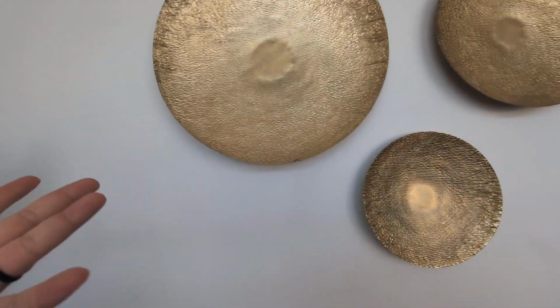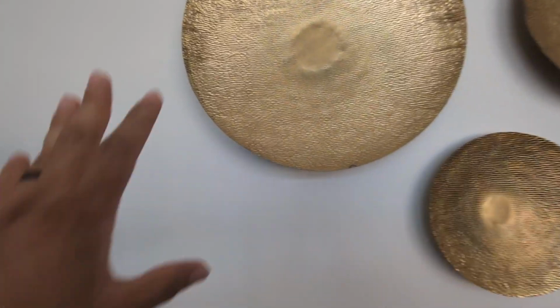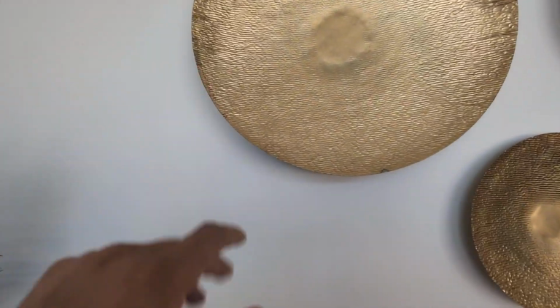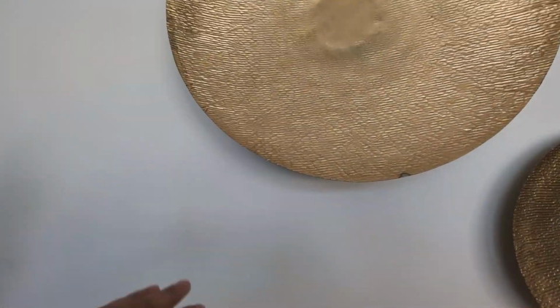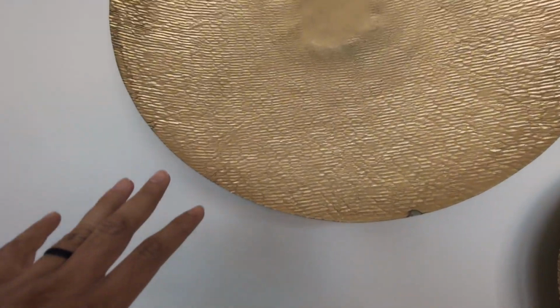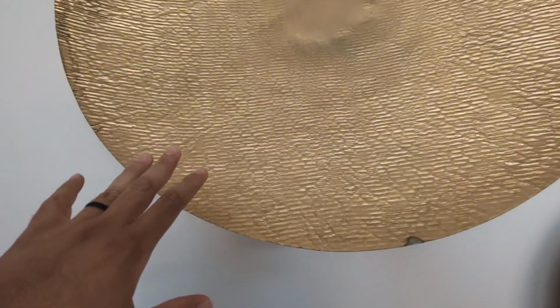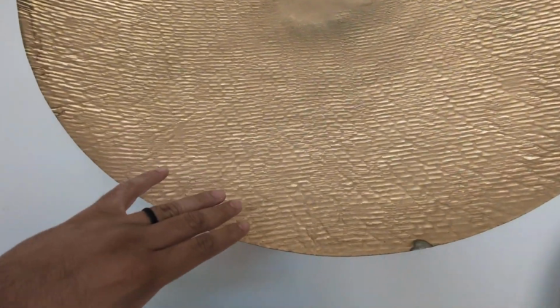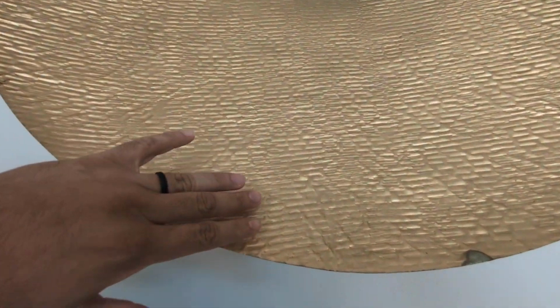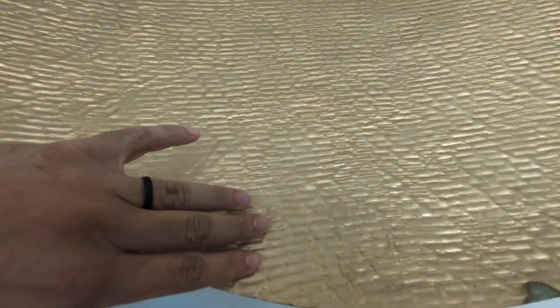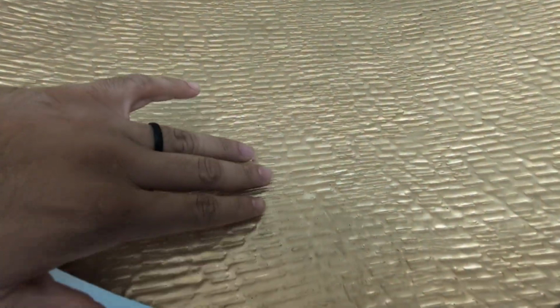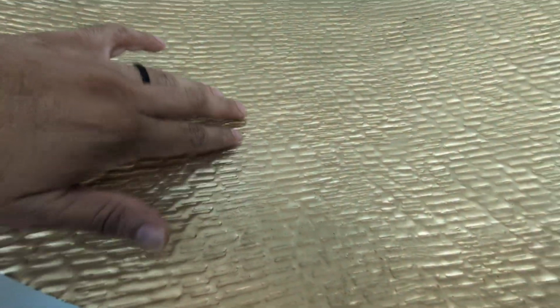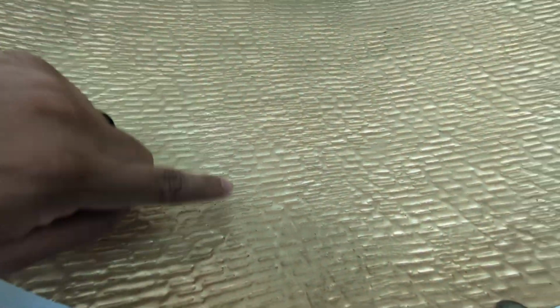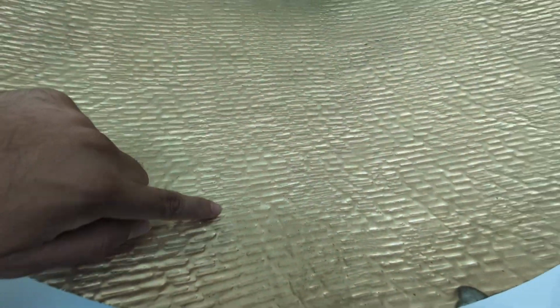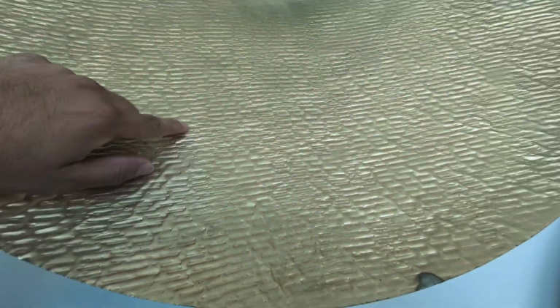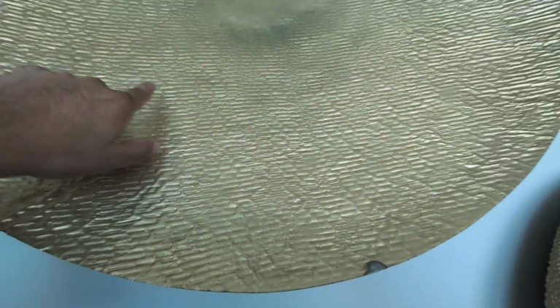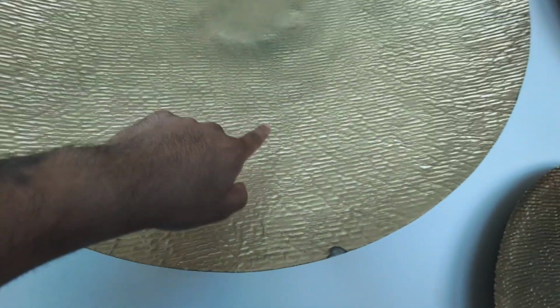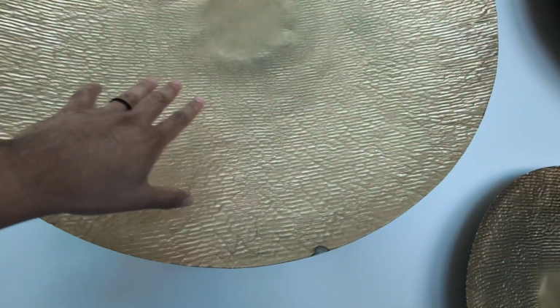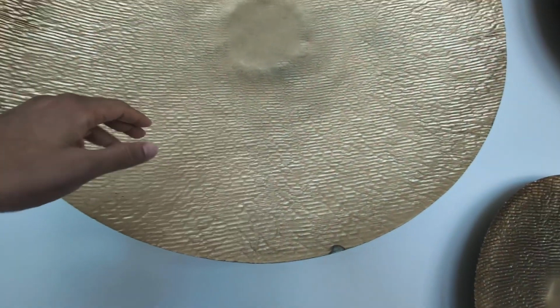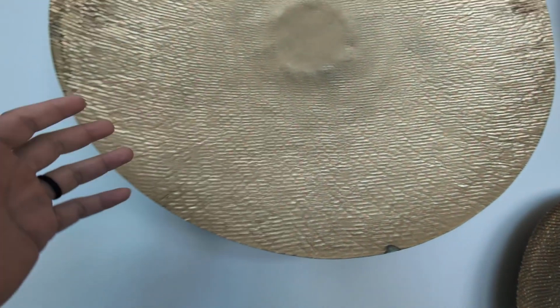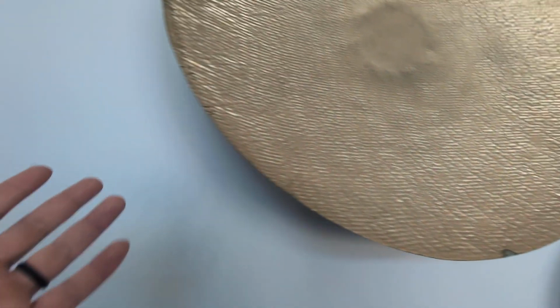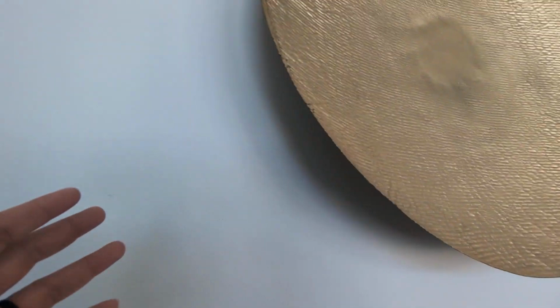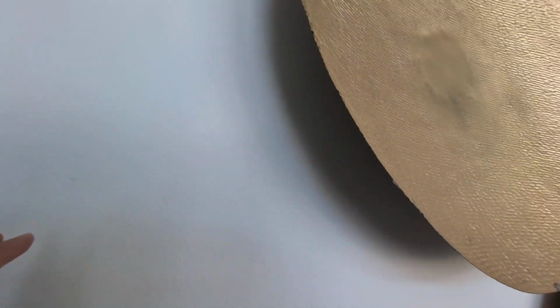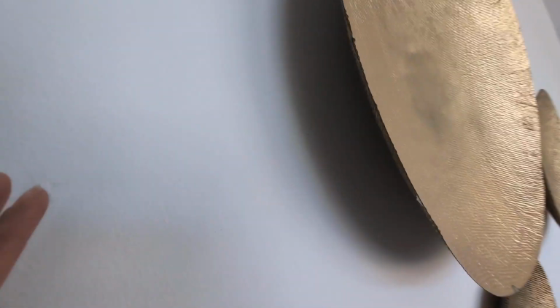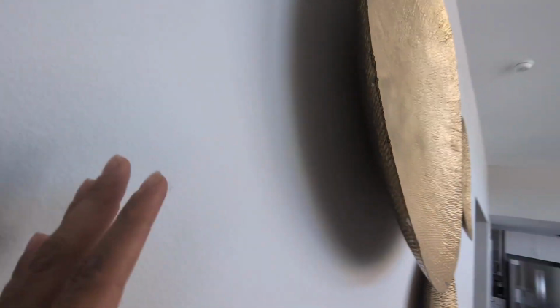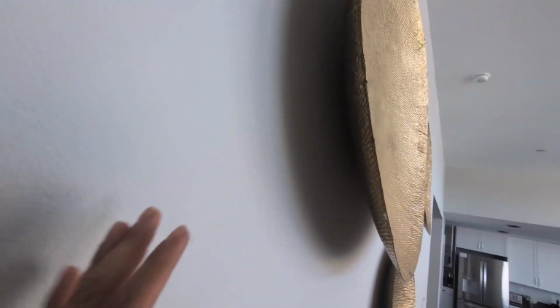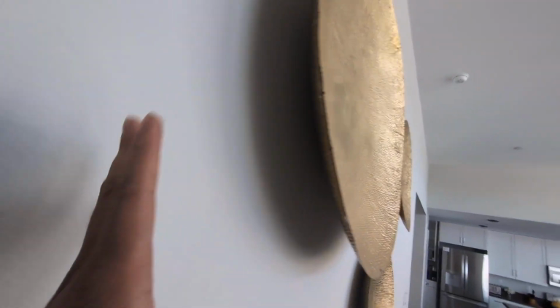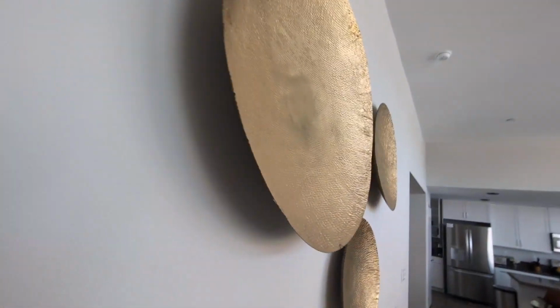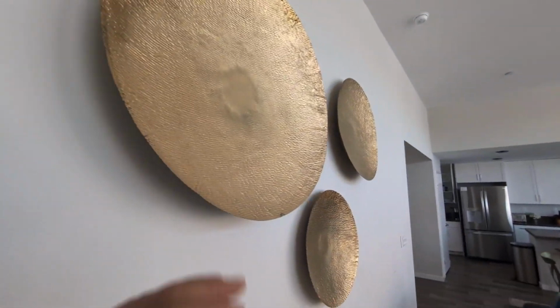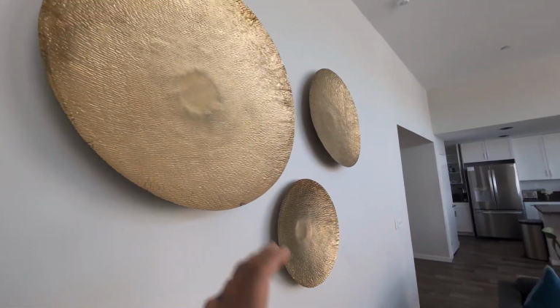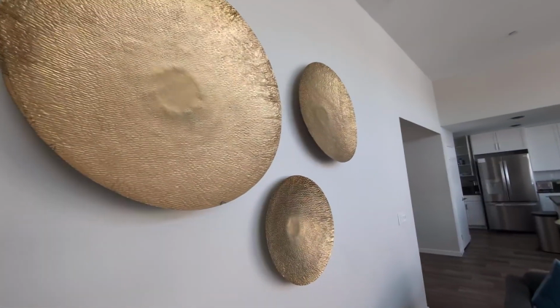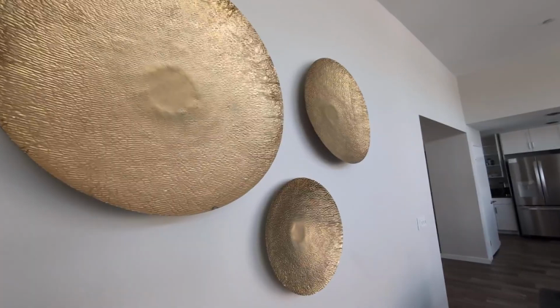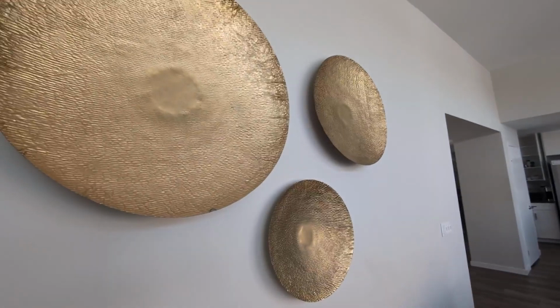Let me go ahead and show you guys how it looks up close. As you can see, it has some very nice texture, very nice pattern. They do come off the wall very nicely, kind of just giving it that three-dimensional design.